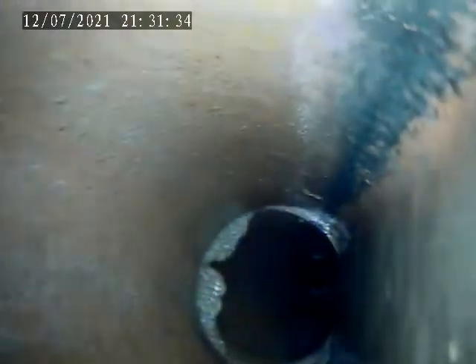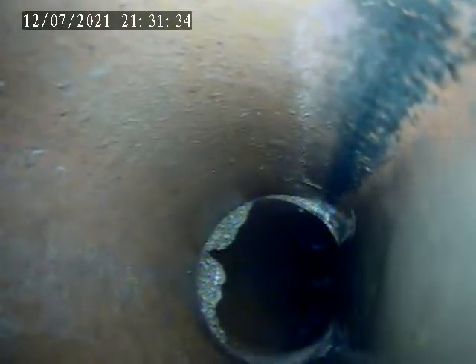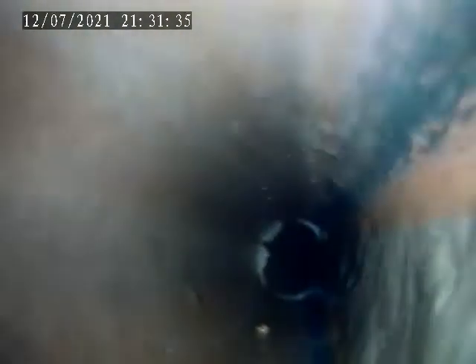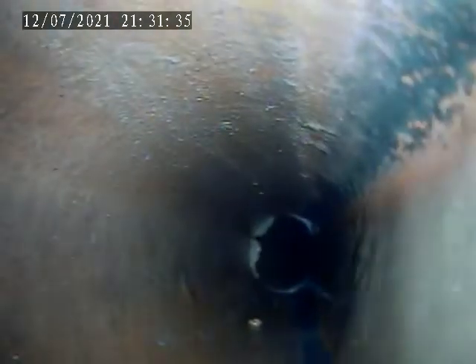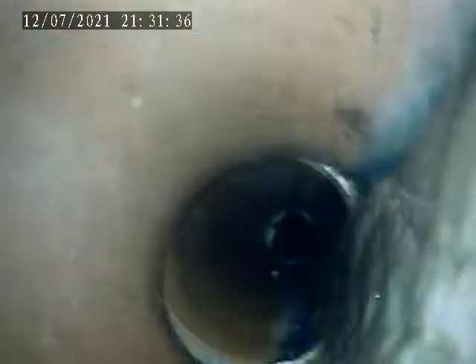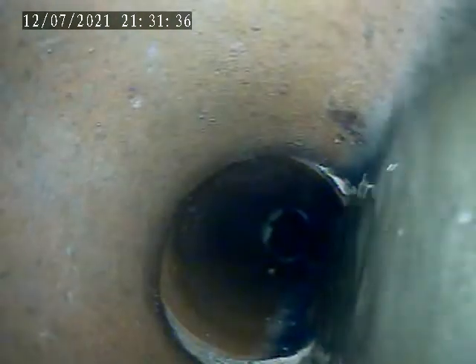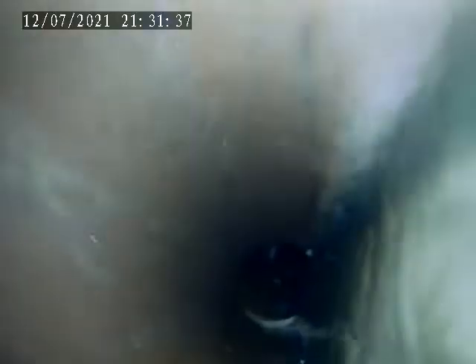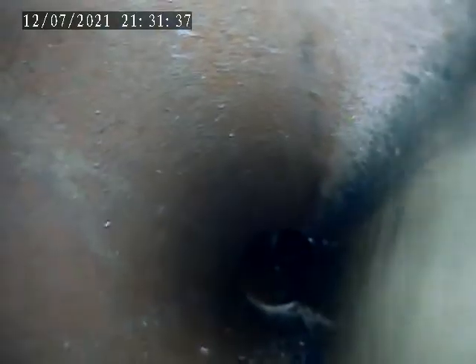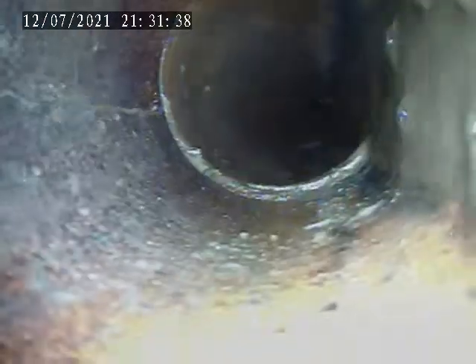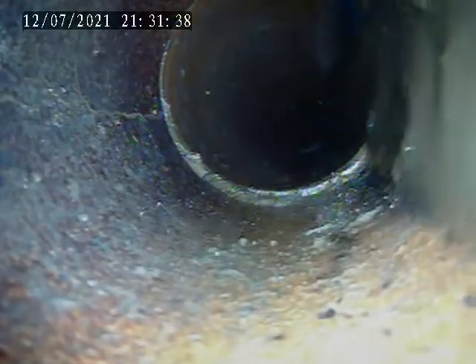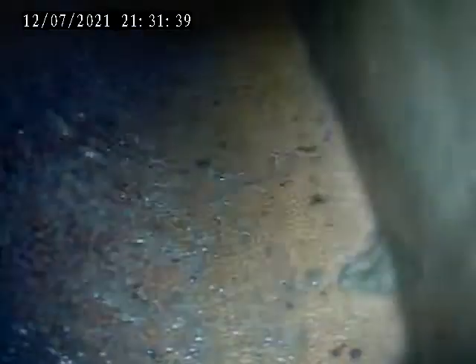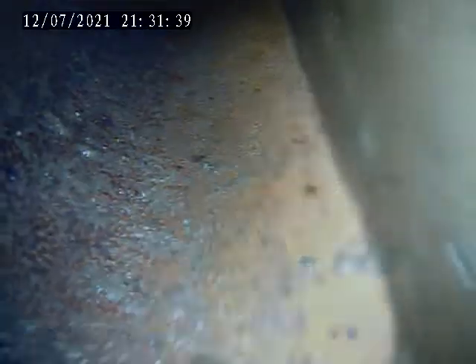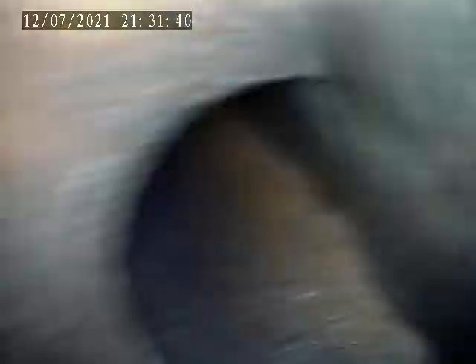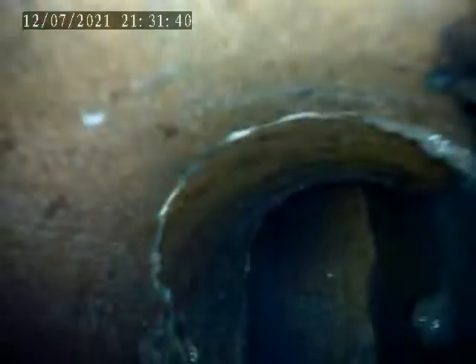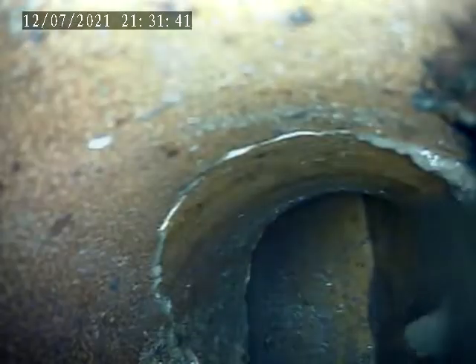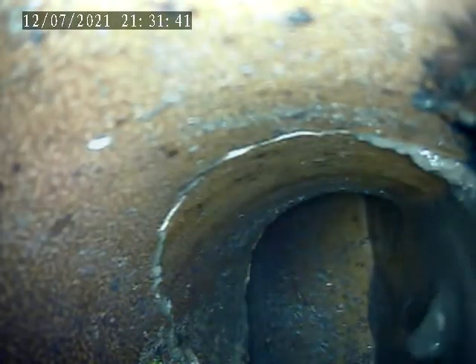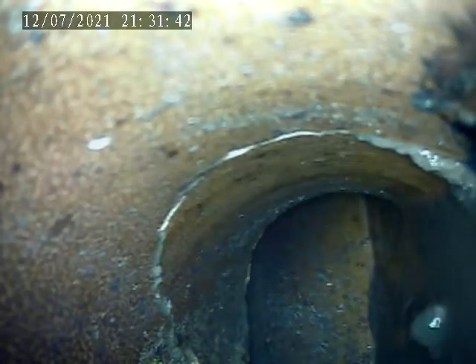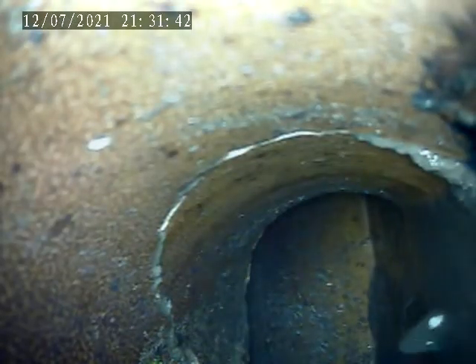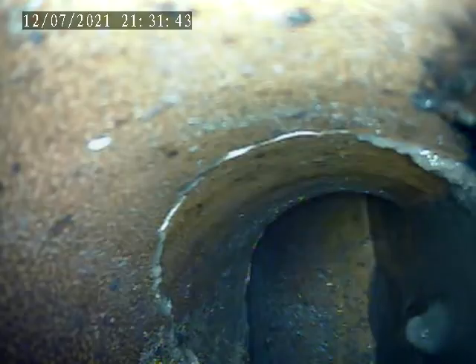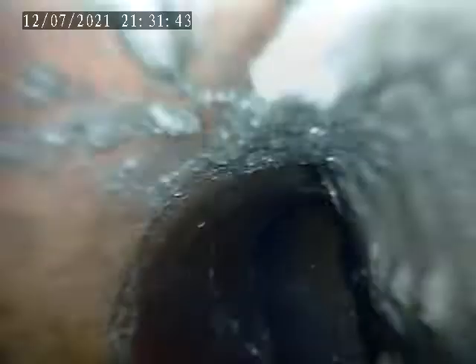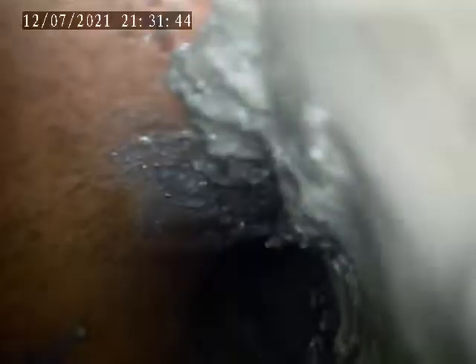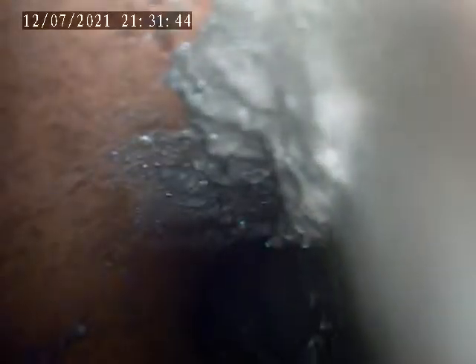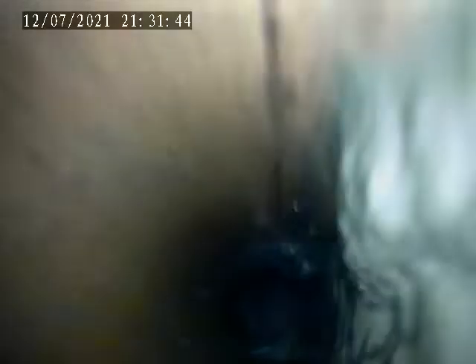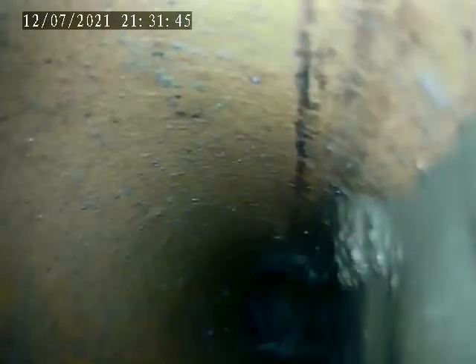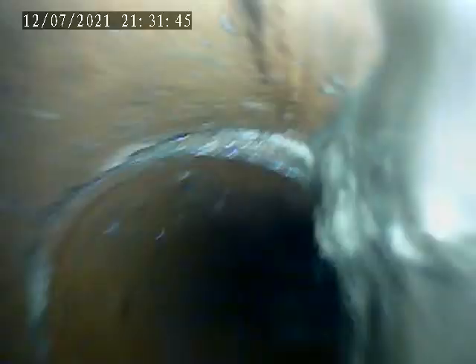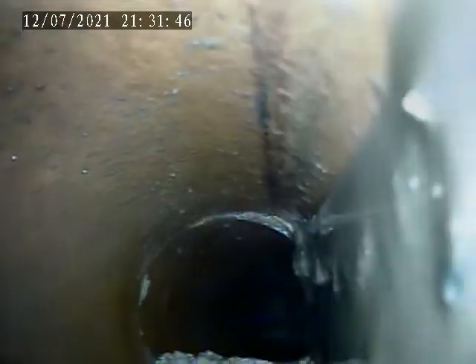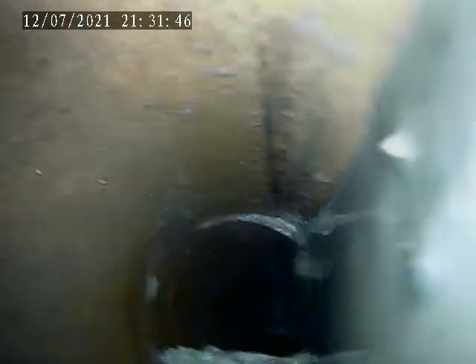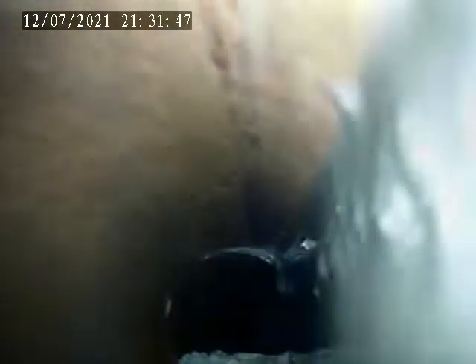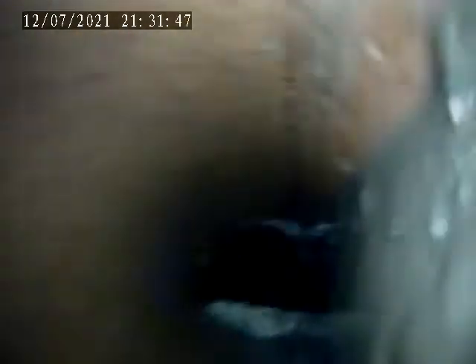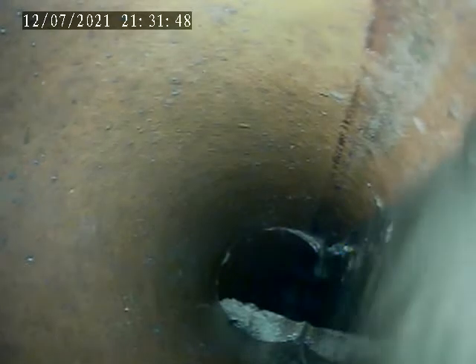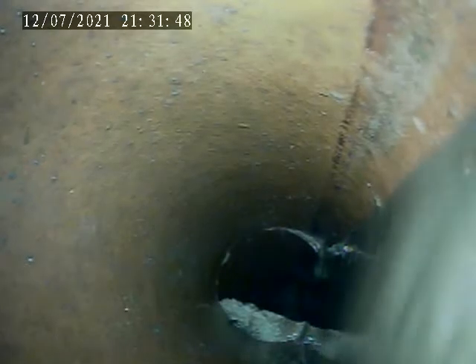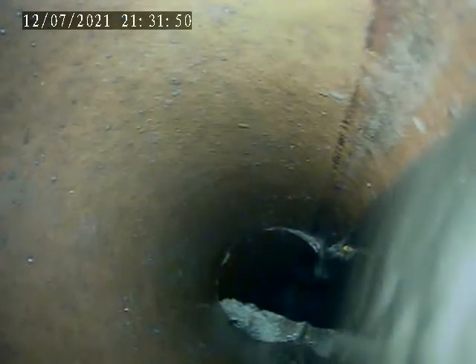A little debris. There's another crack in the pipe here. This section is a little sludgy and then there's something right there.